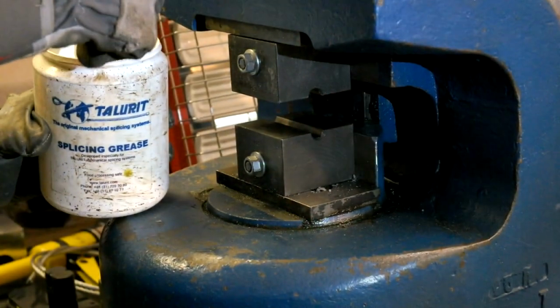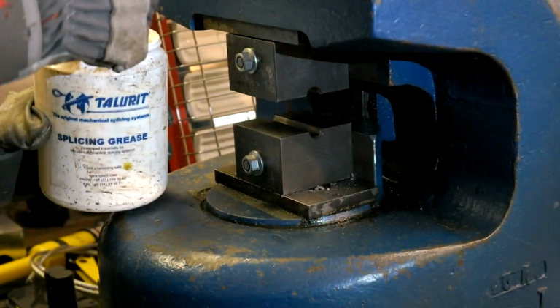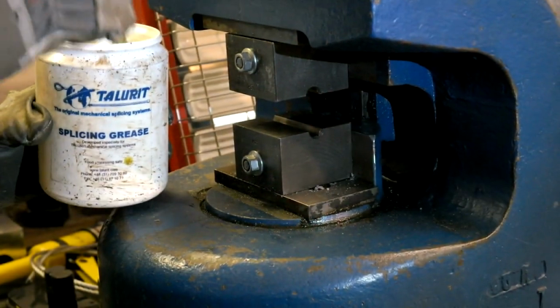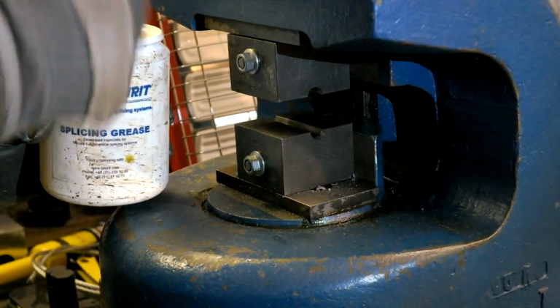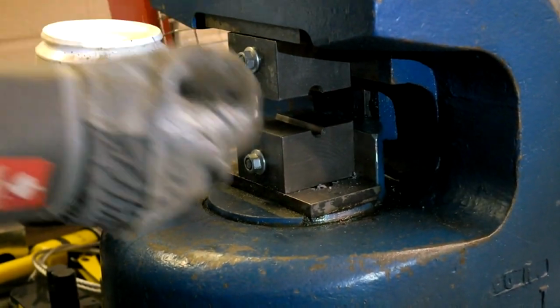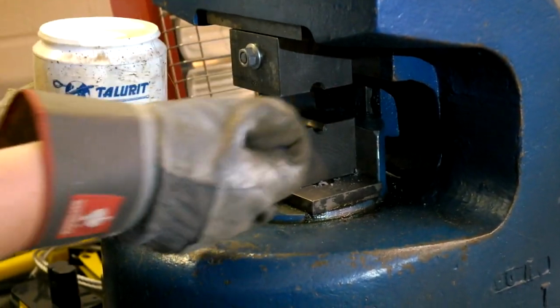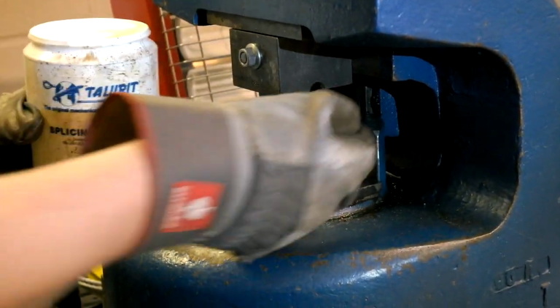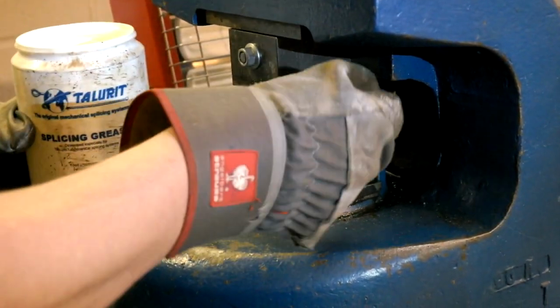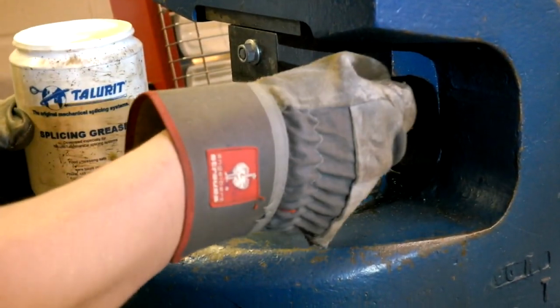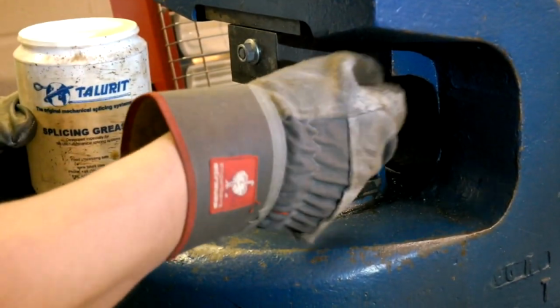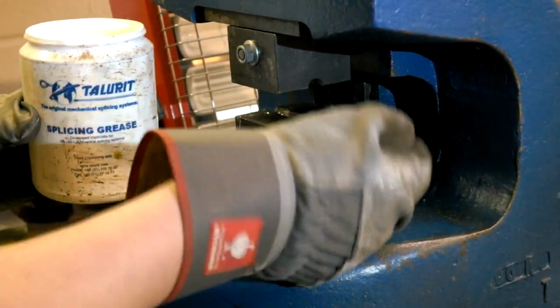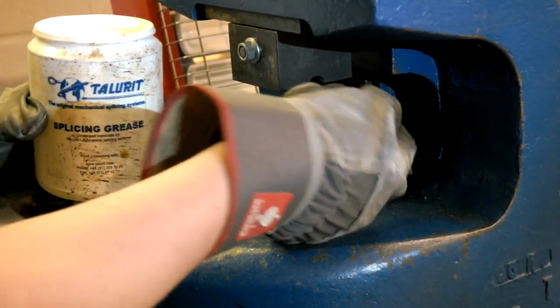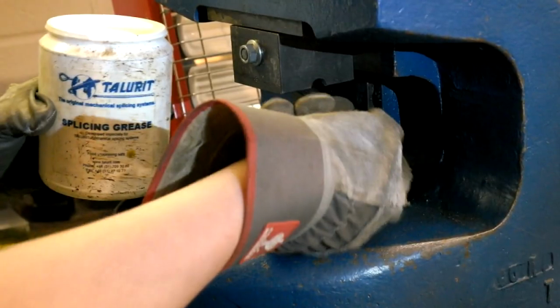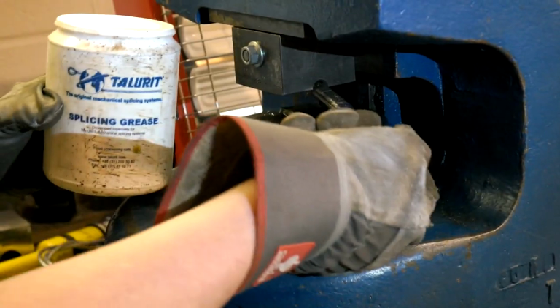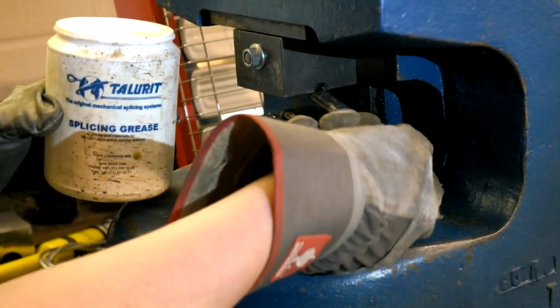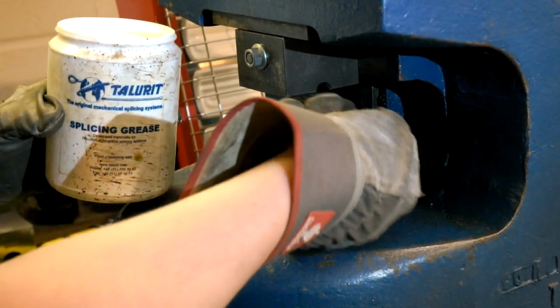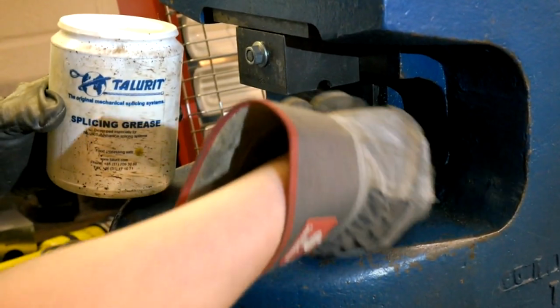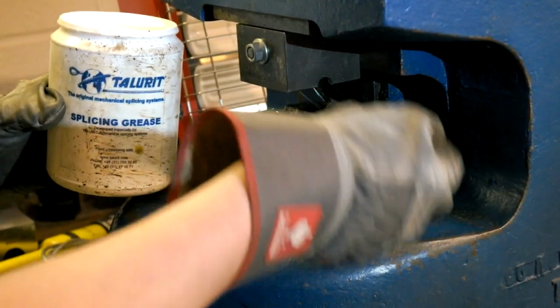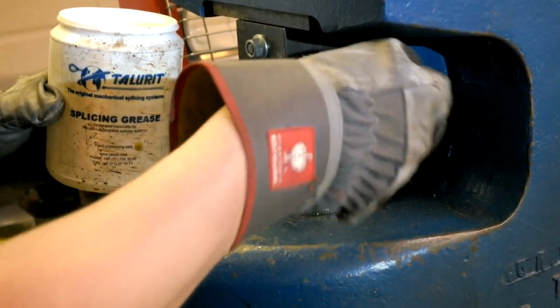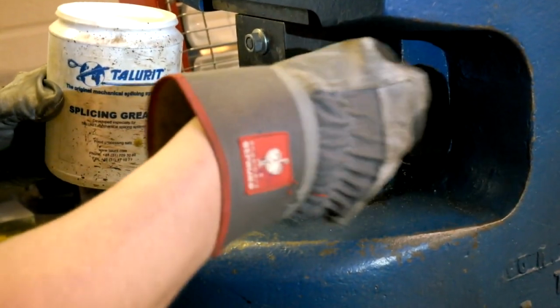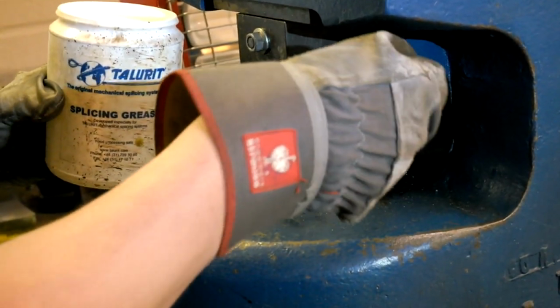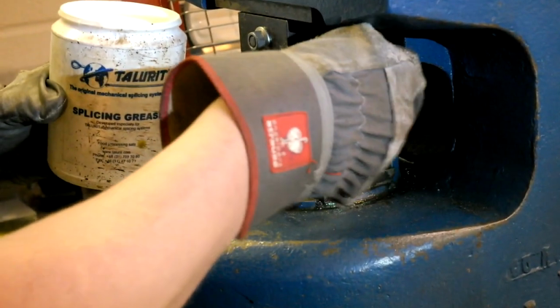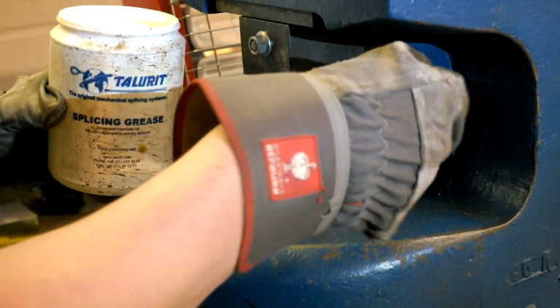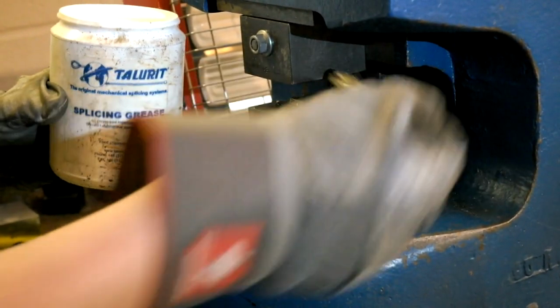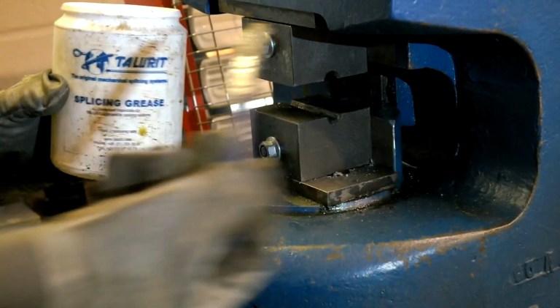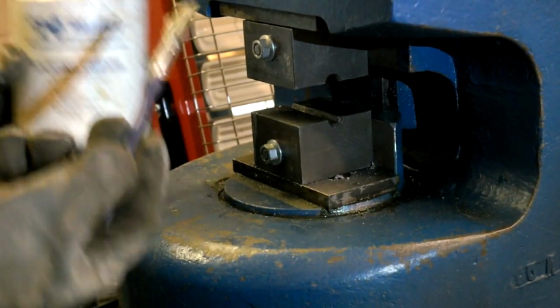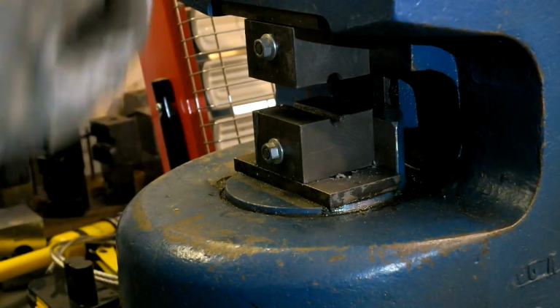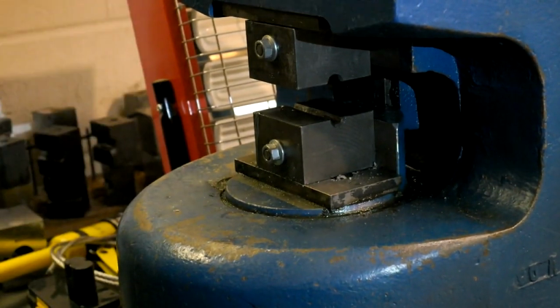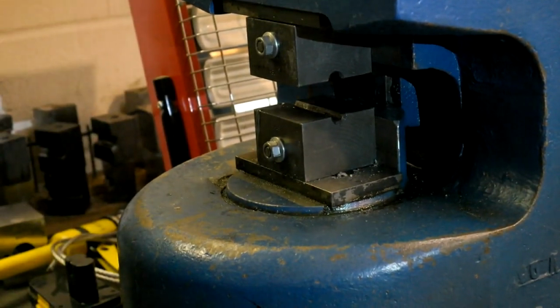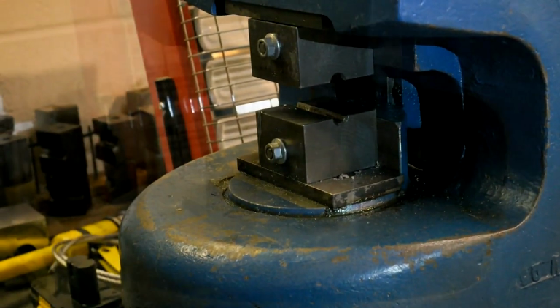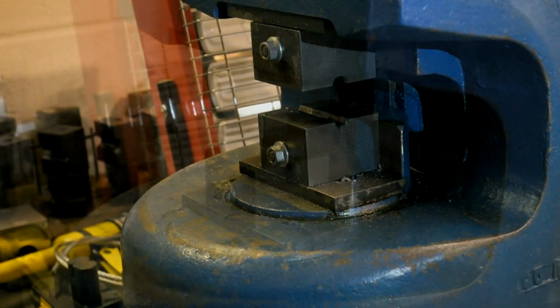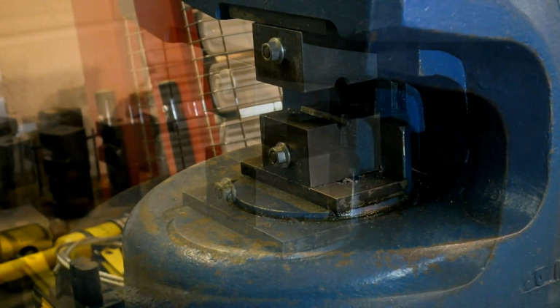The dies are lubricated to reduce die wear before the assembly is inserted to complete the swage.